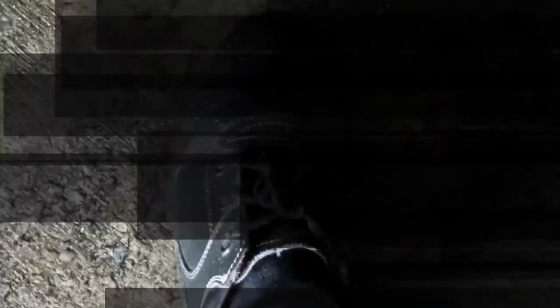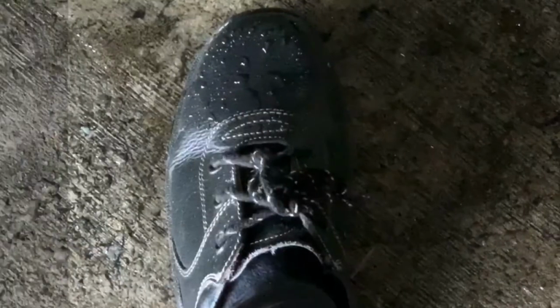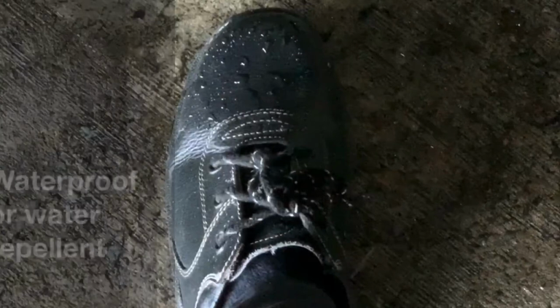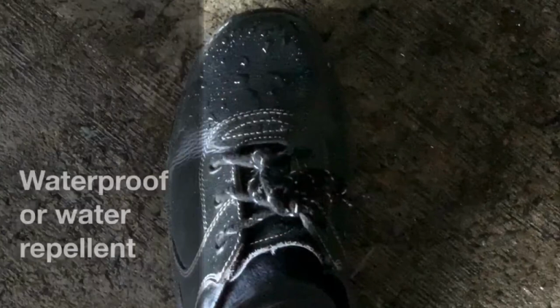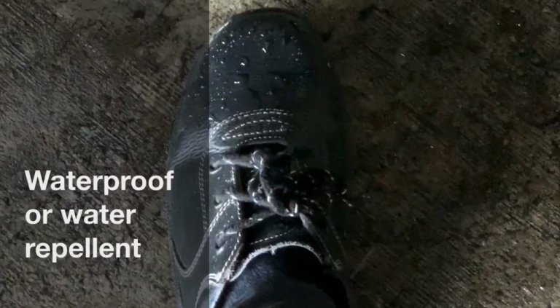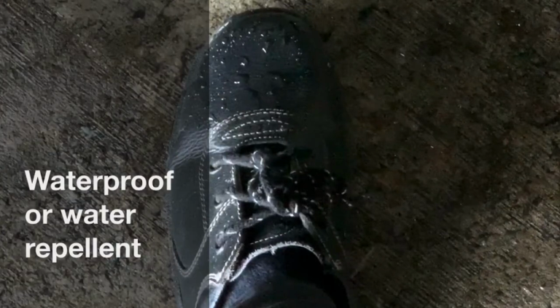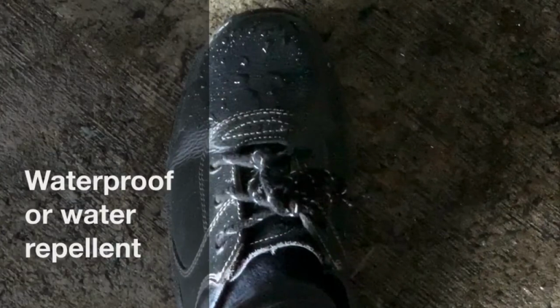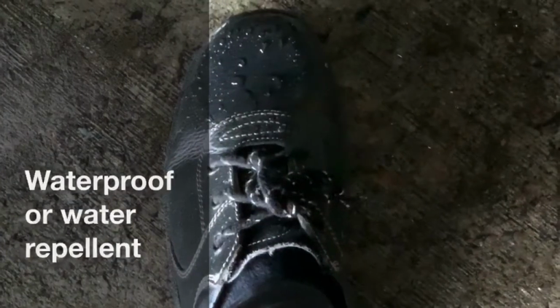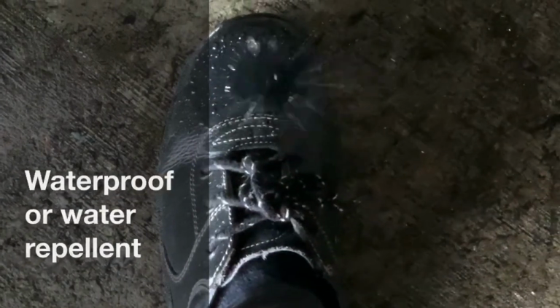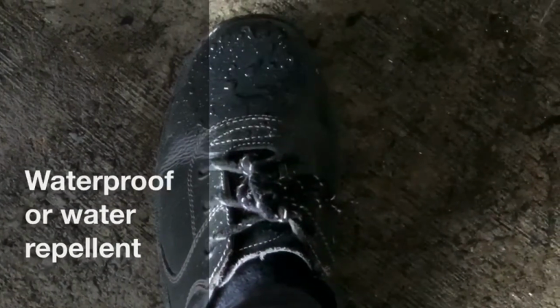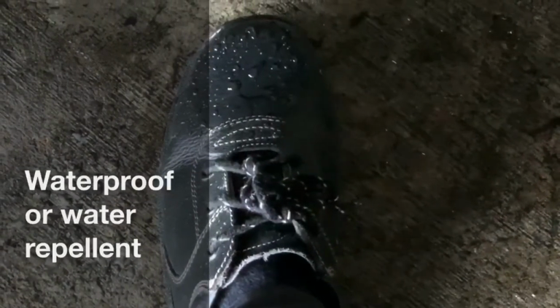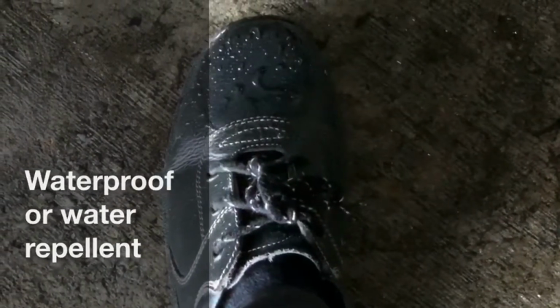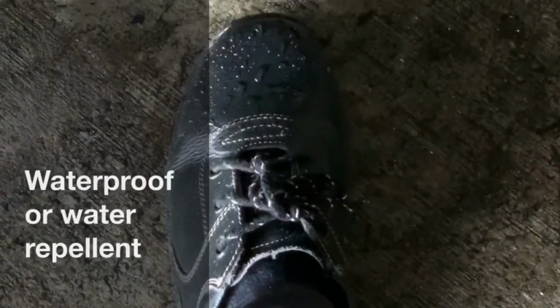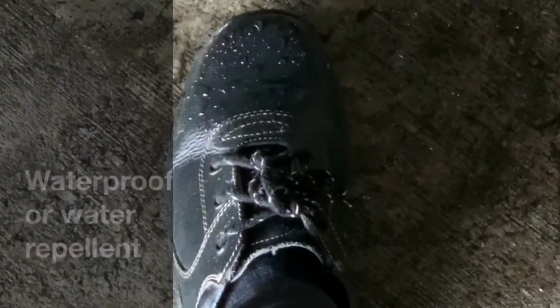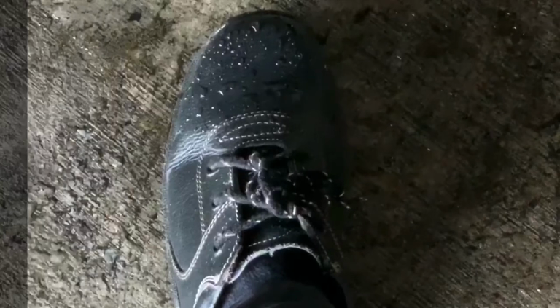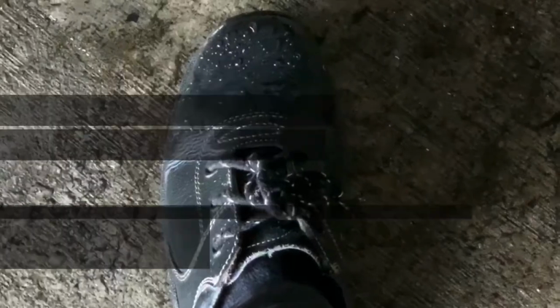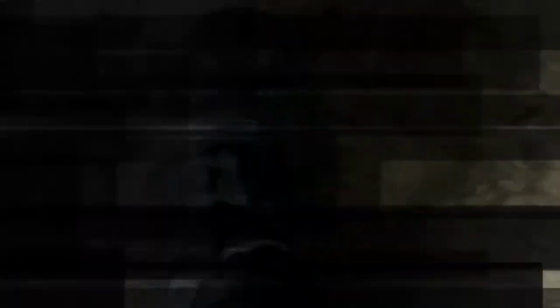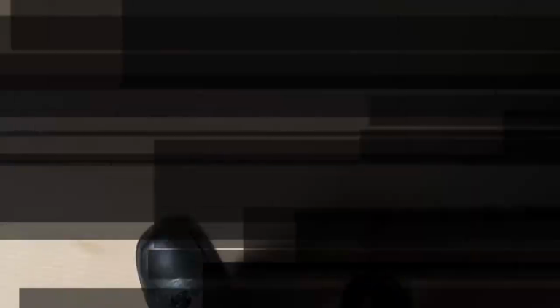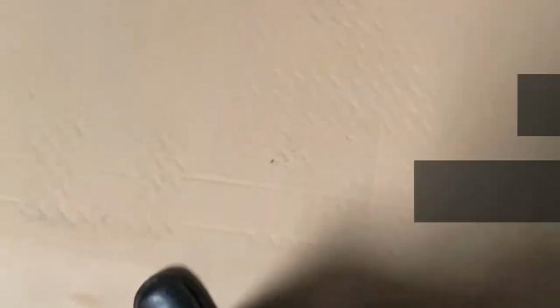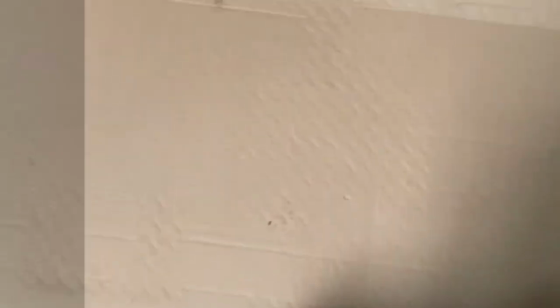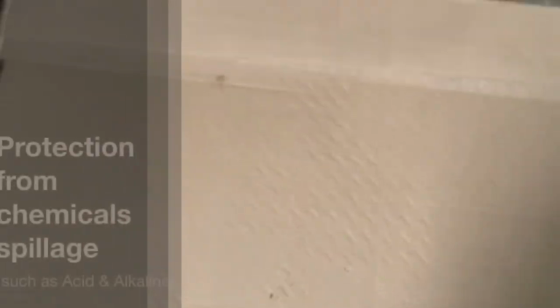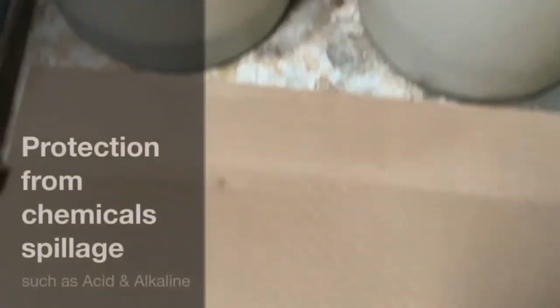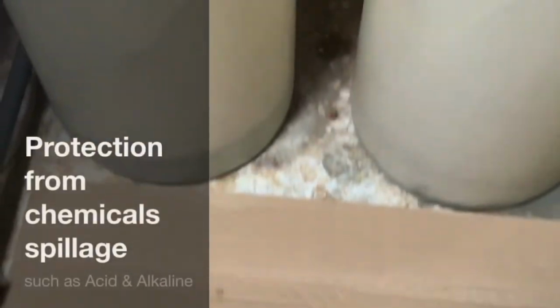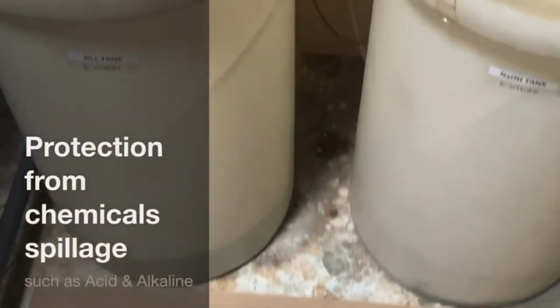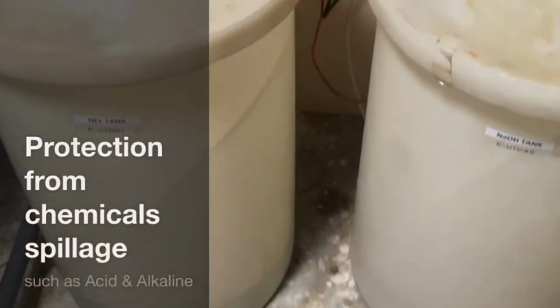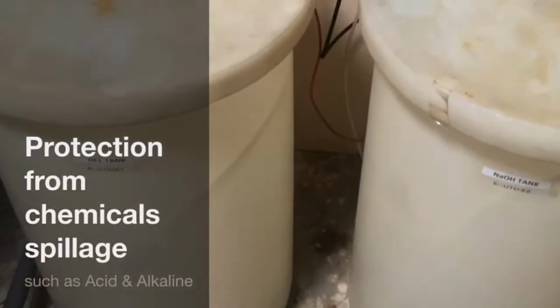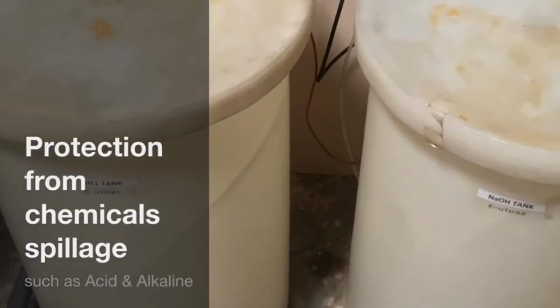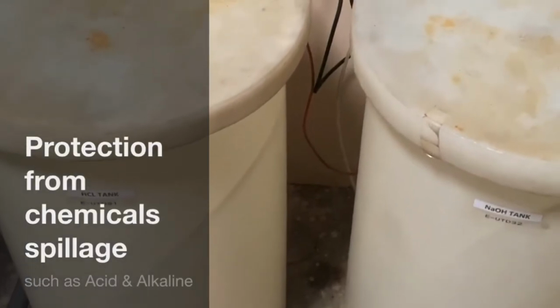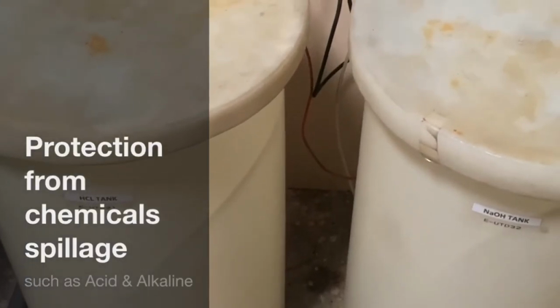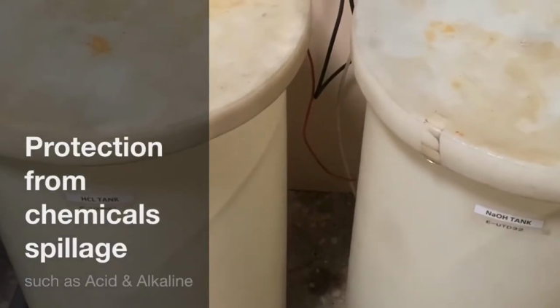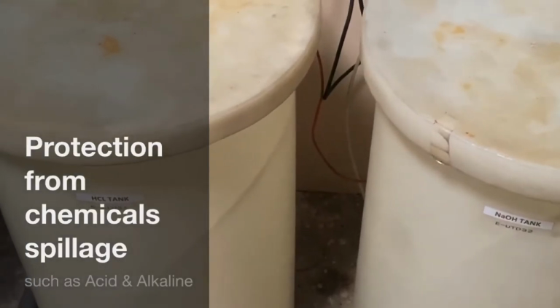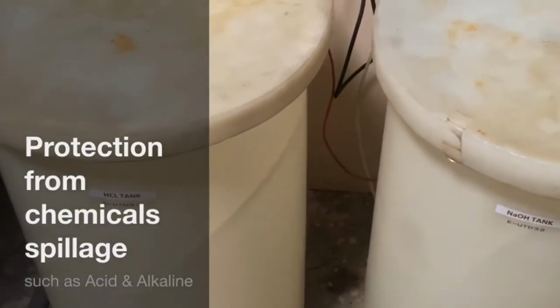A good safety shoe will also be waterproof and water repellent to prevent water from seeping in. It also can protect against chemical spillage such as acid and alkaline.